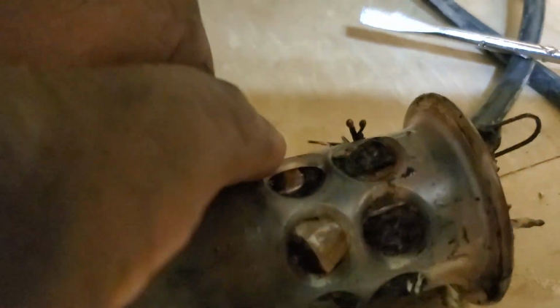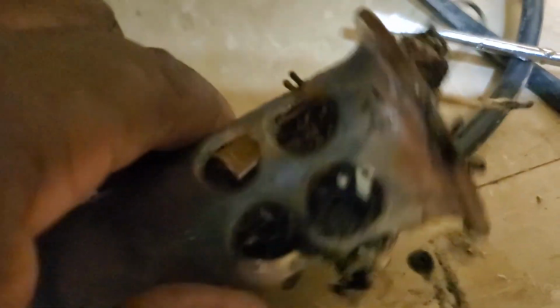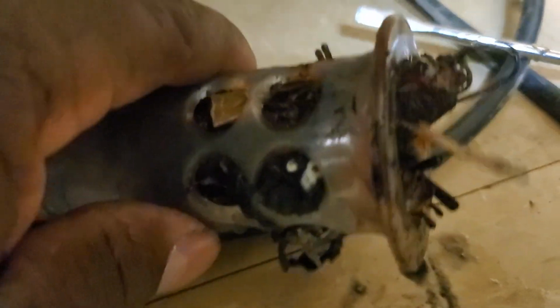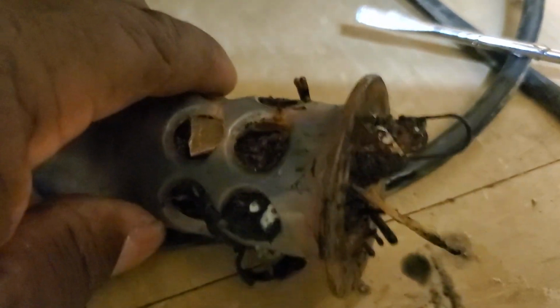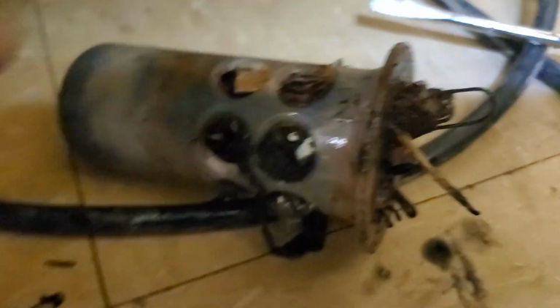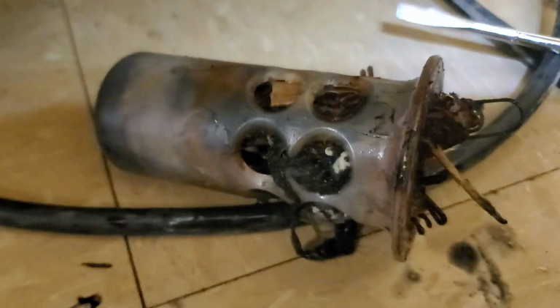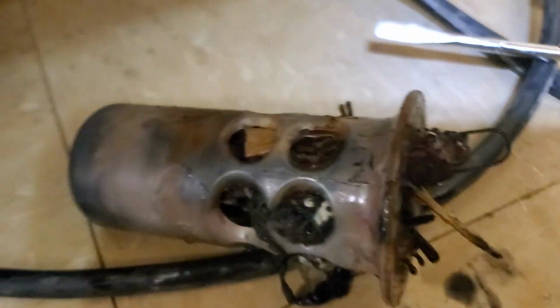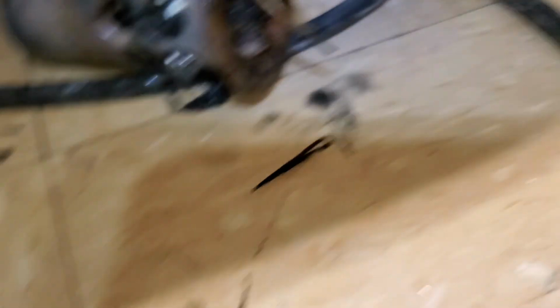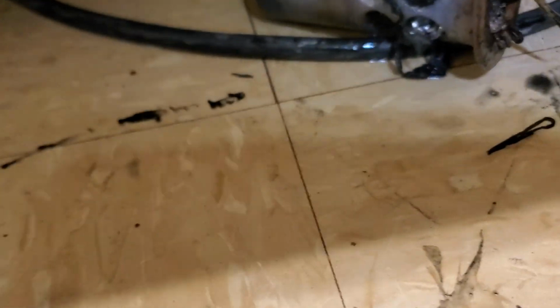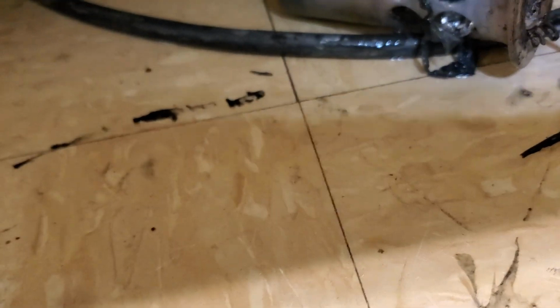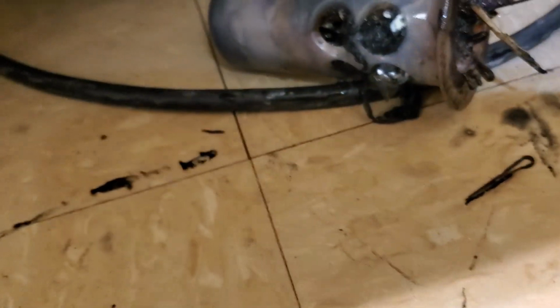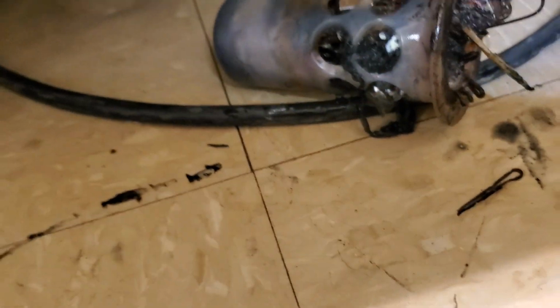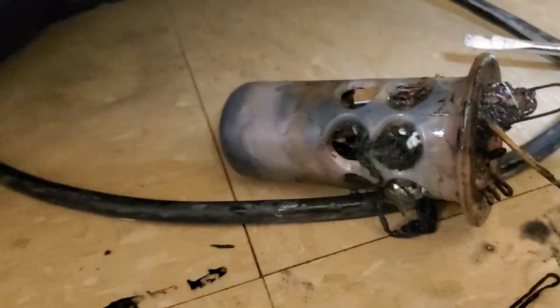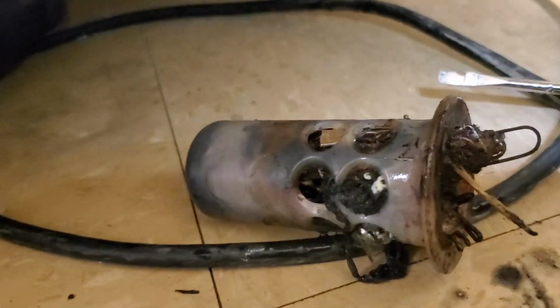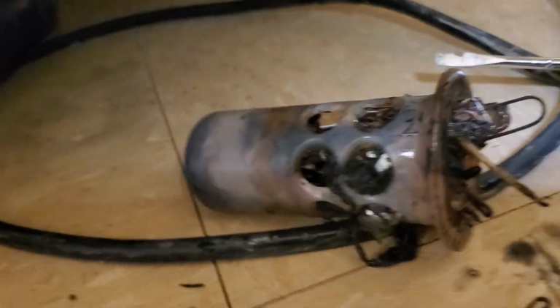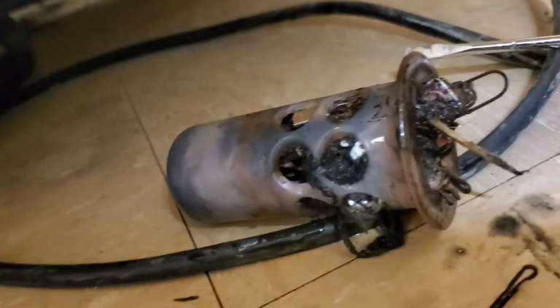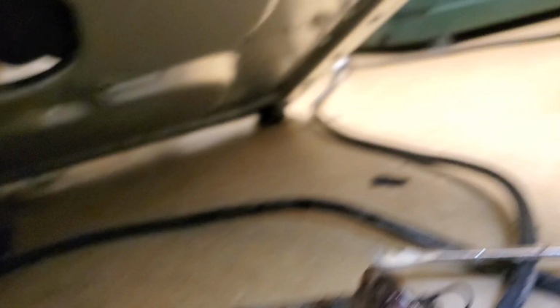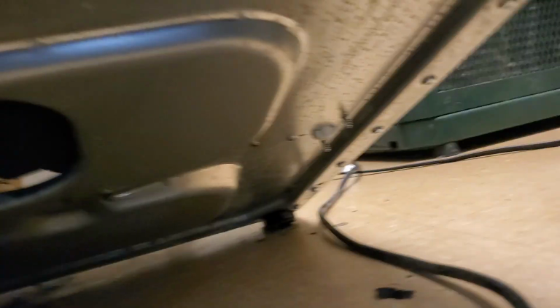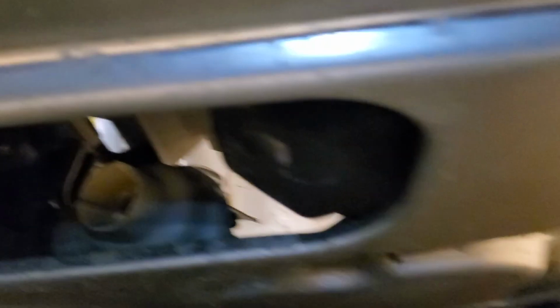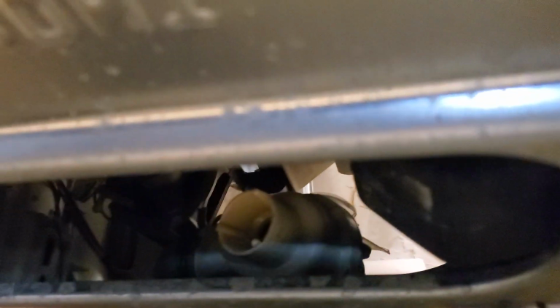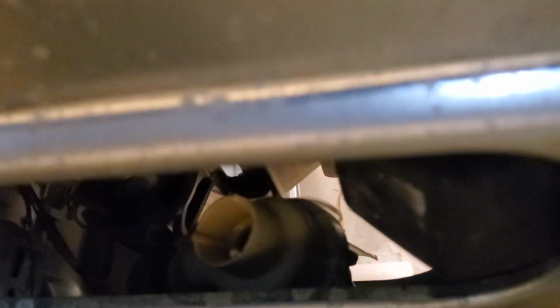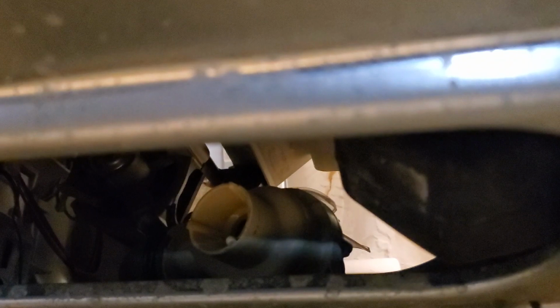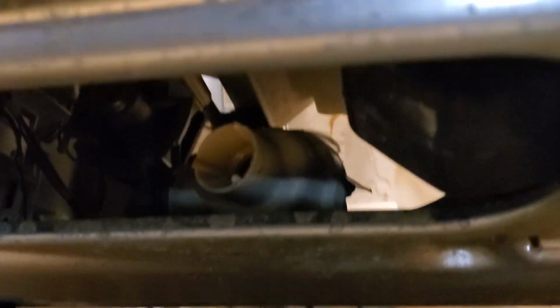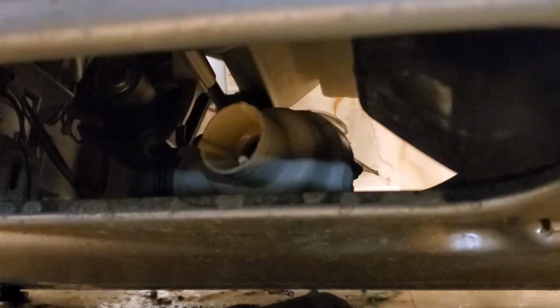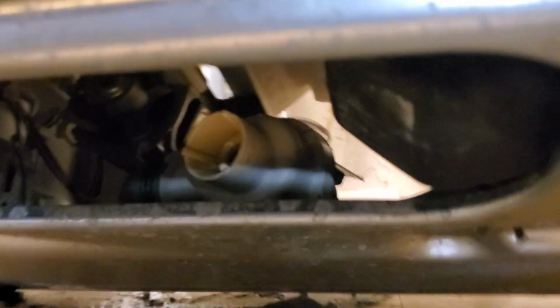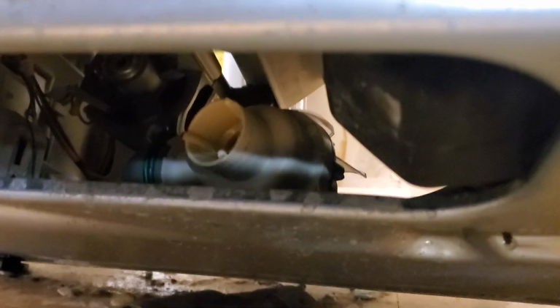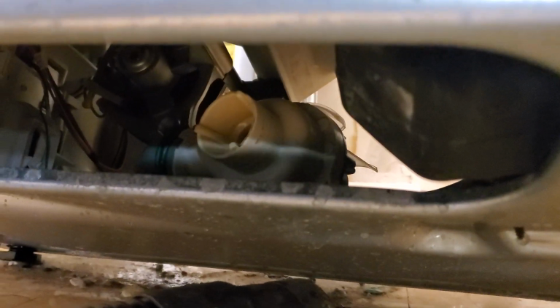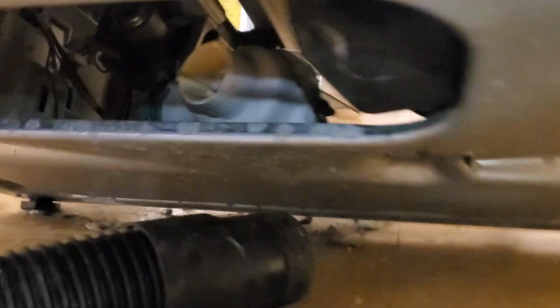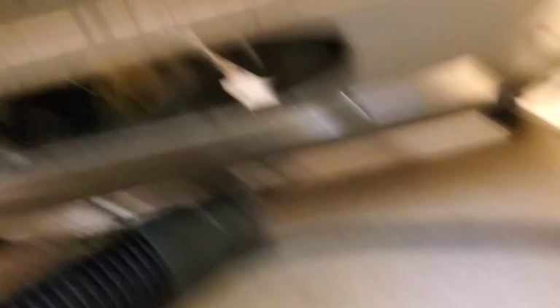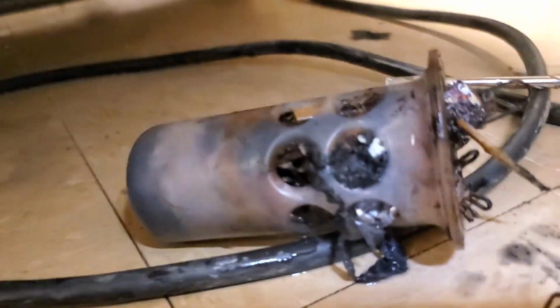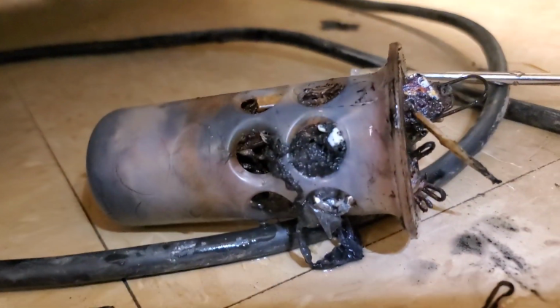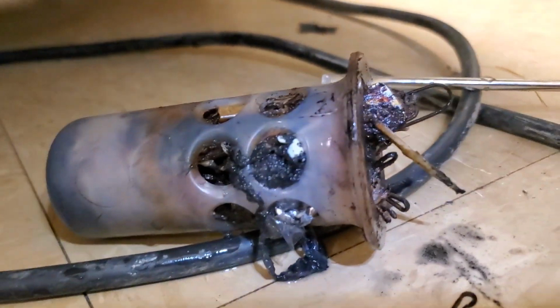That actually keeps it from draining properly, and it'll make water kind of set in there. So what I'm going to do, I'm going to actually clean that out. Once I clean it out, I'll put the drain pump back together right here at the very bottom and take care of this problem.